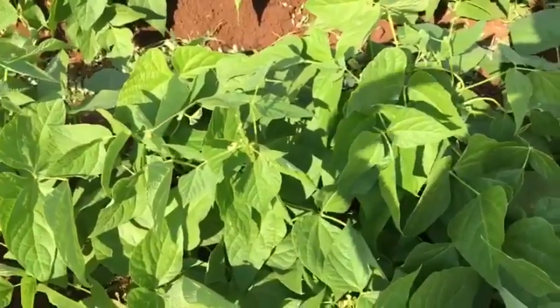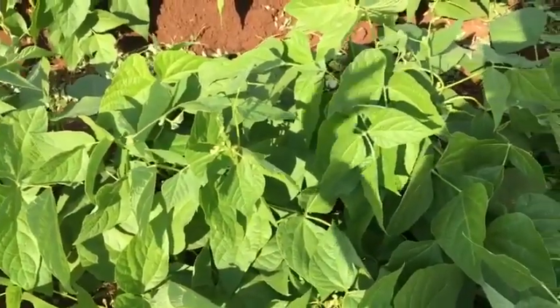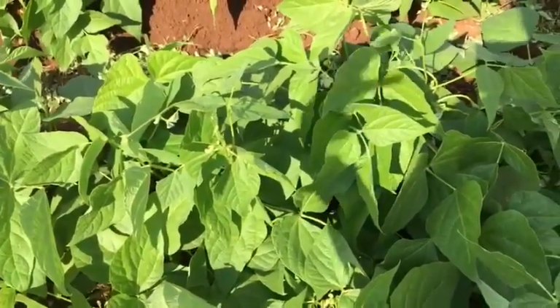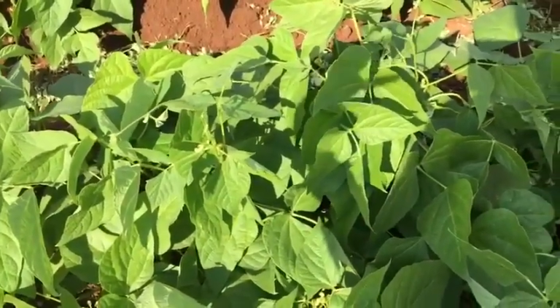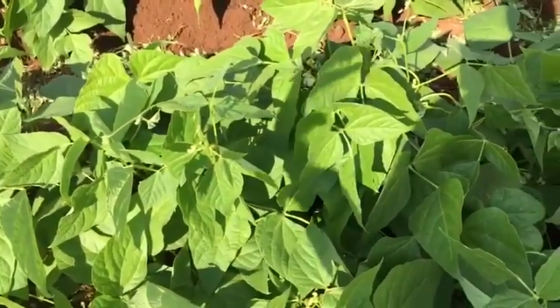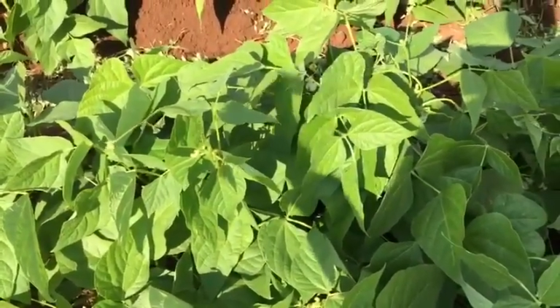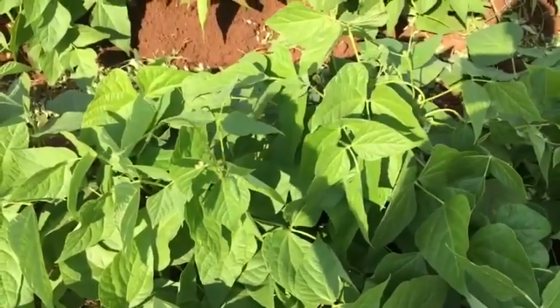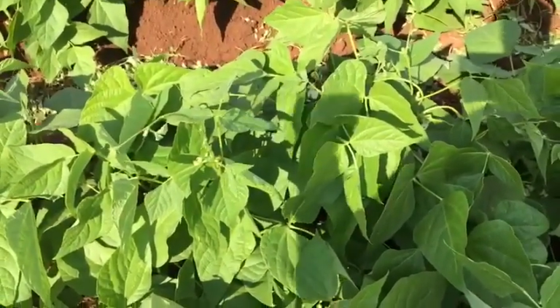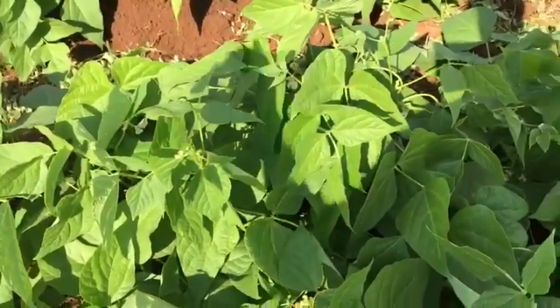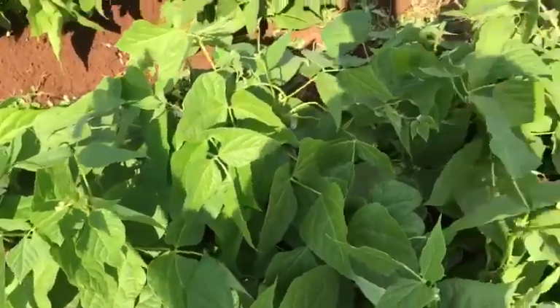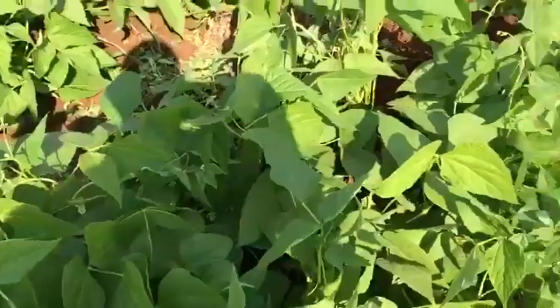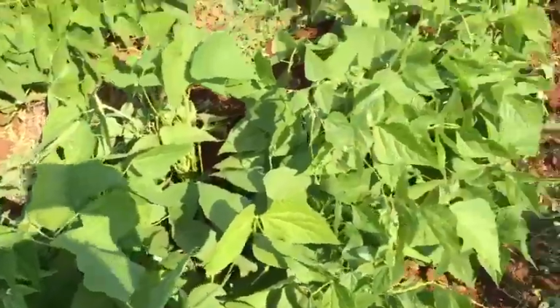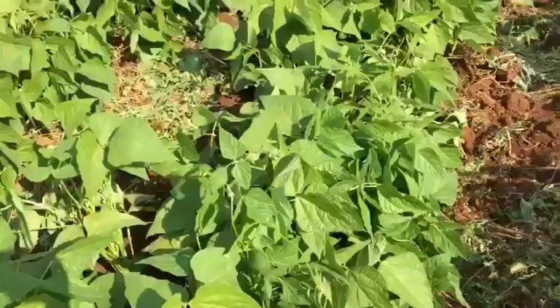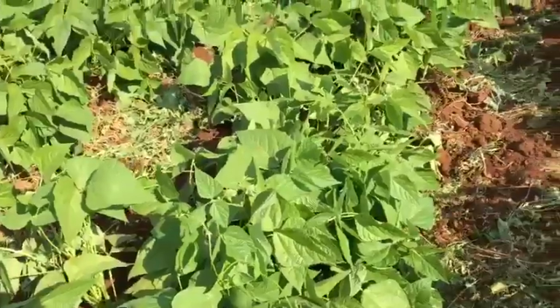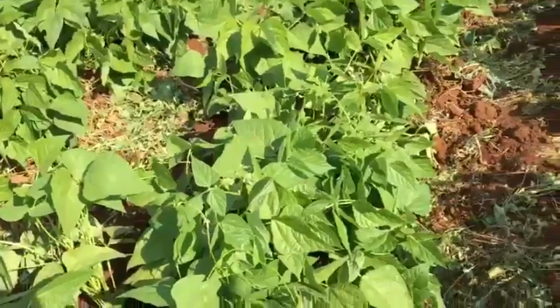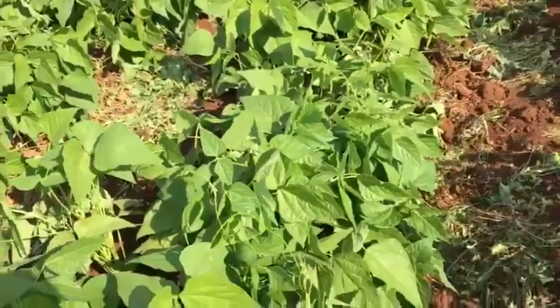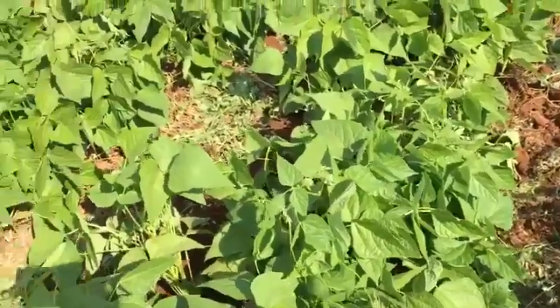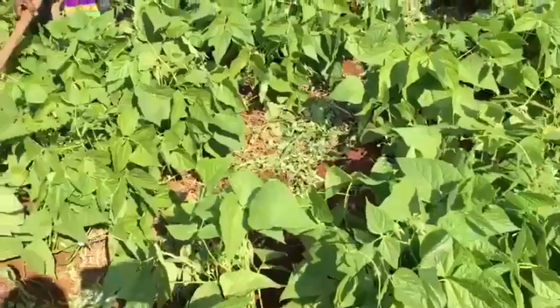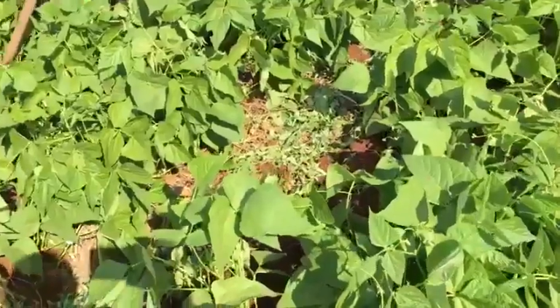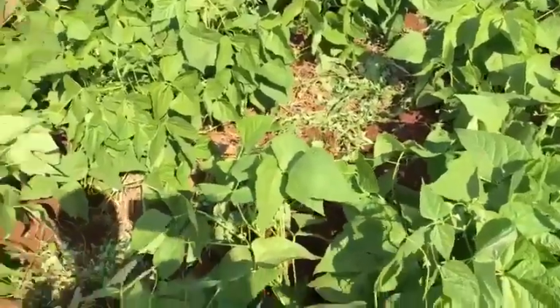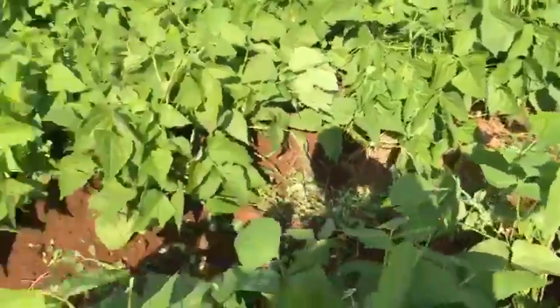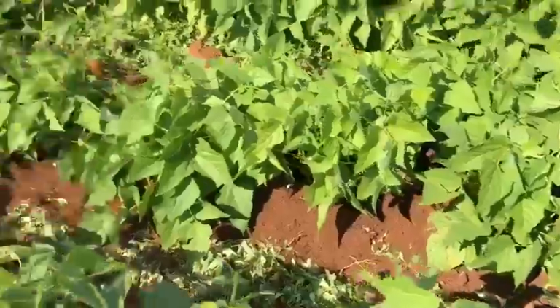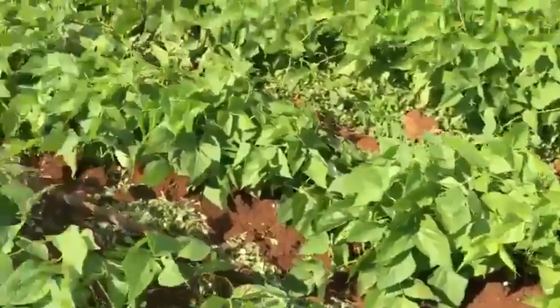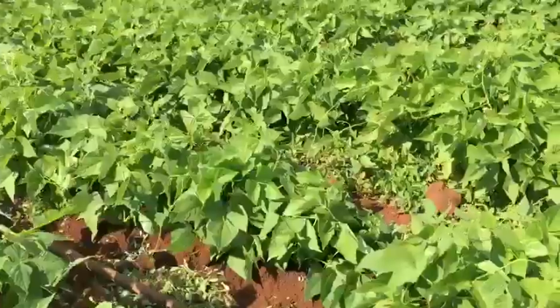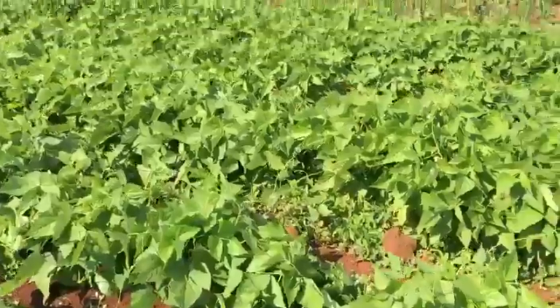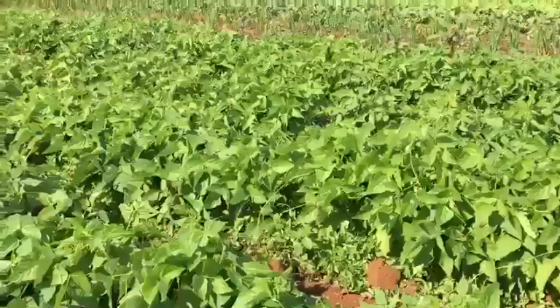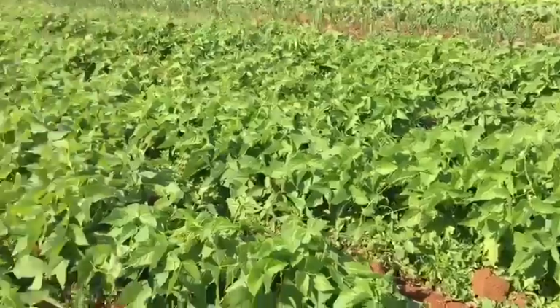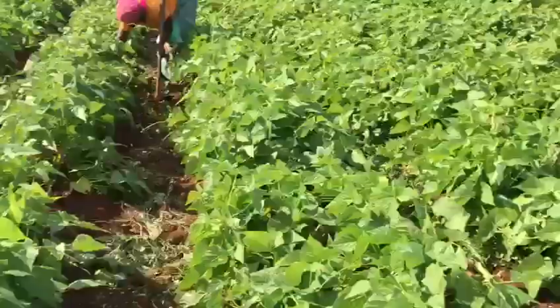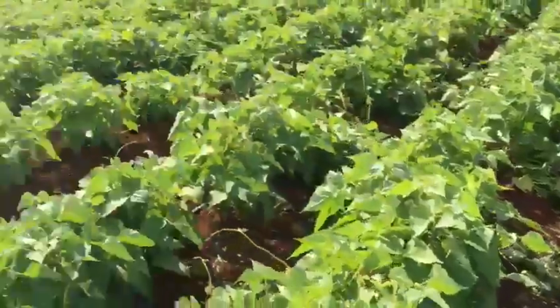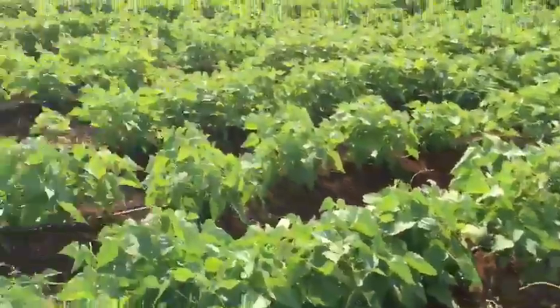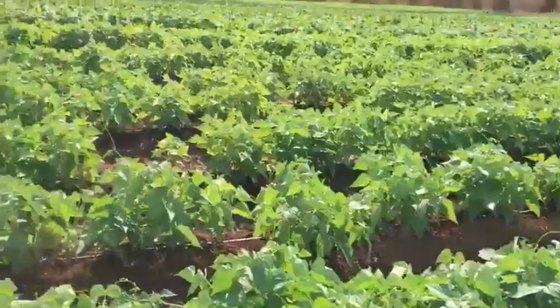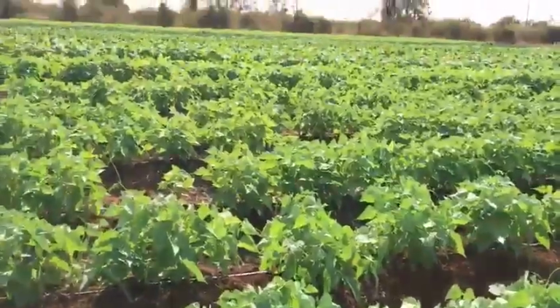This is the top part that was introduced many years ago, and now they are using it. The soil is very beautiful, and everything that they planted on the top part looks very, very green.